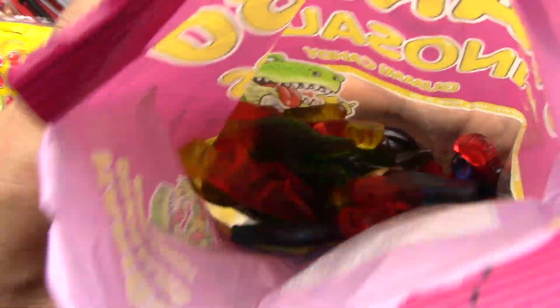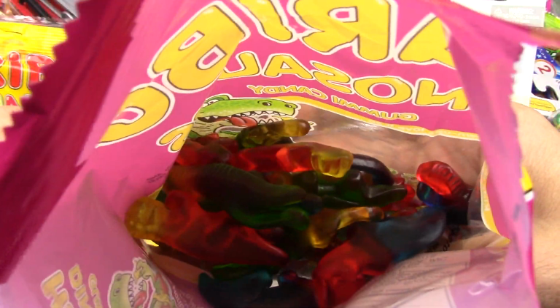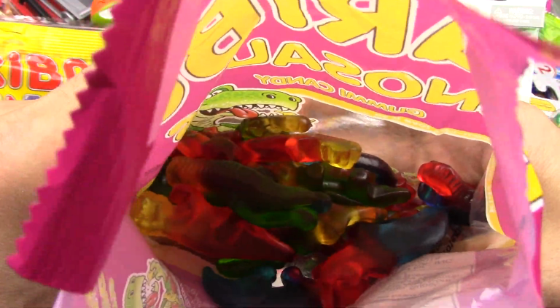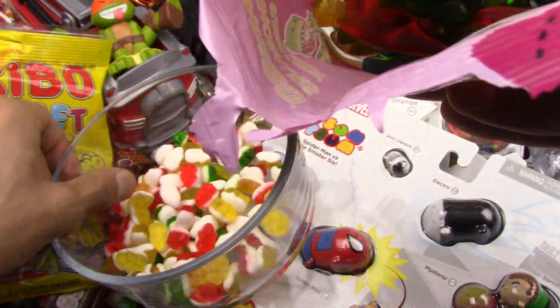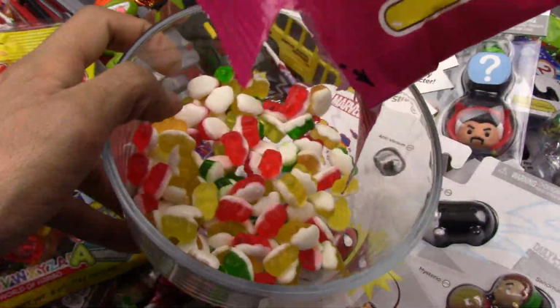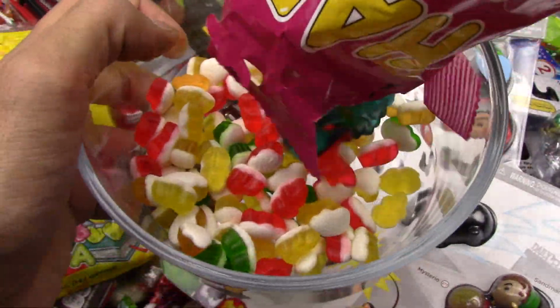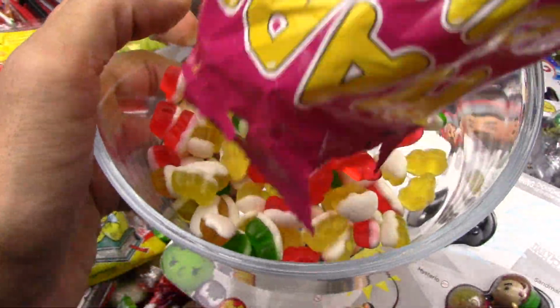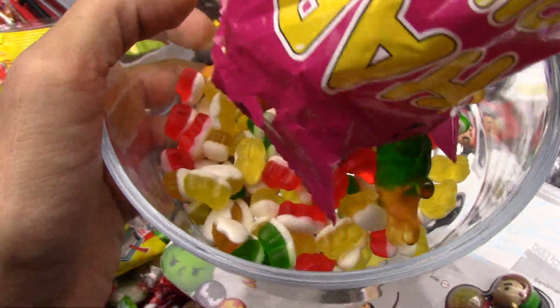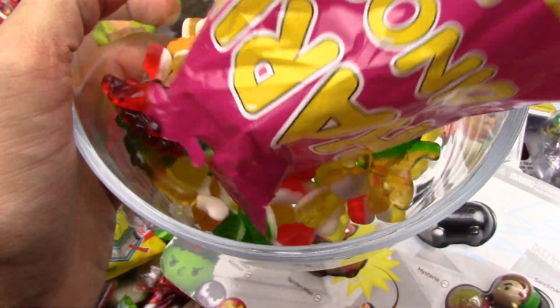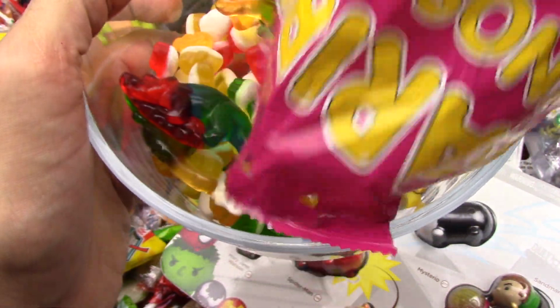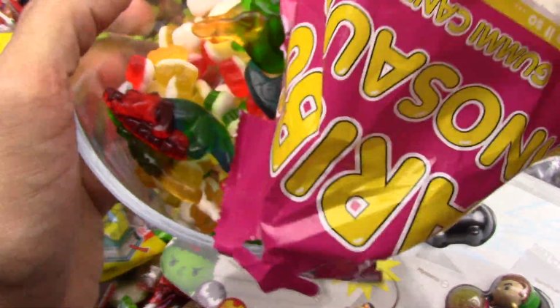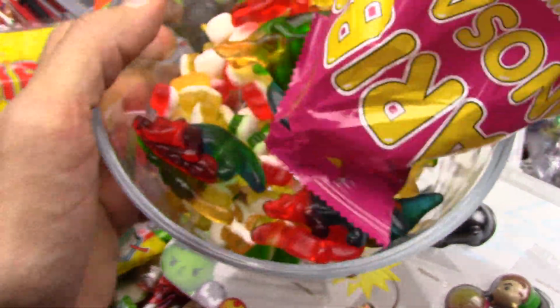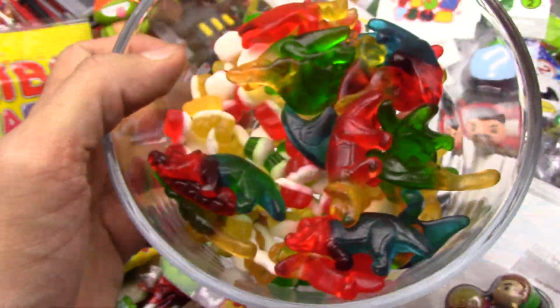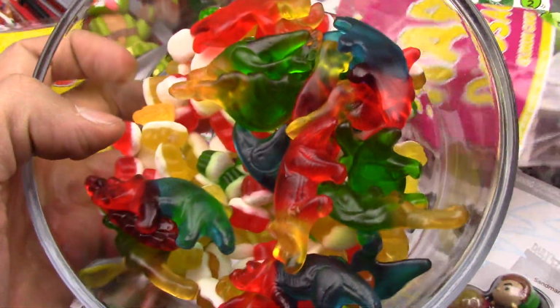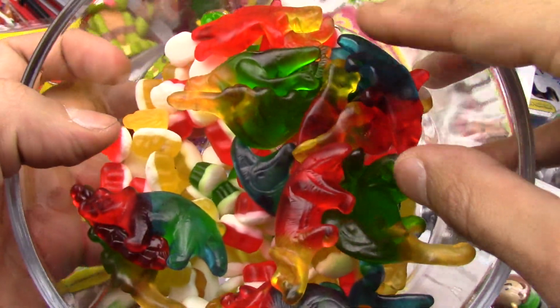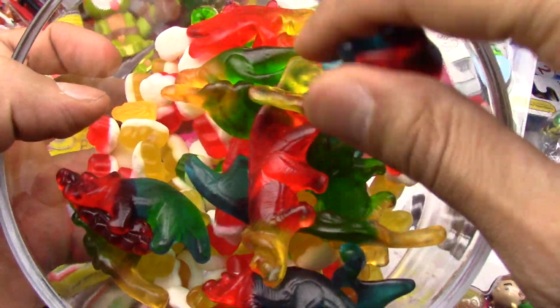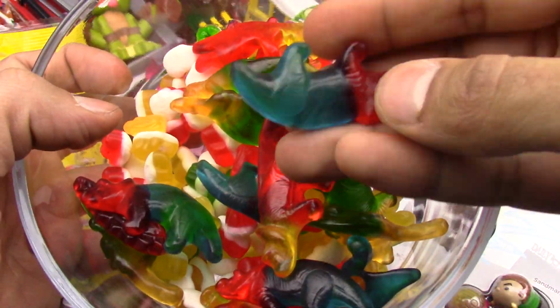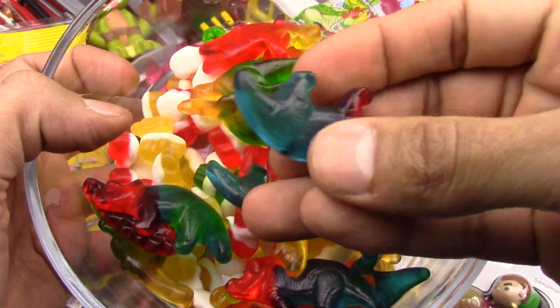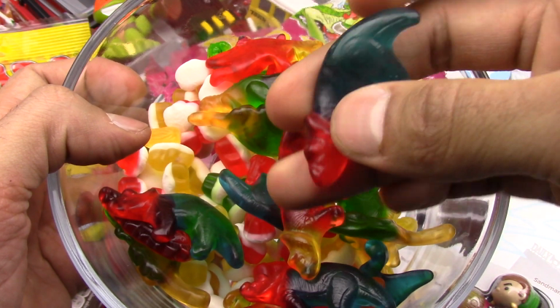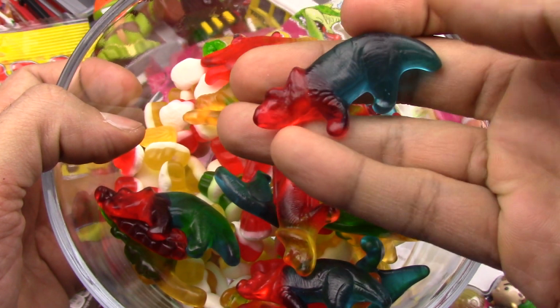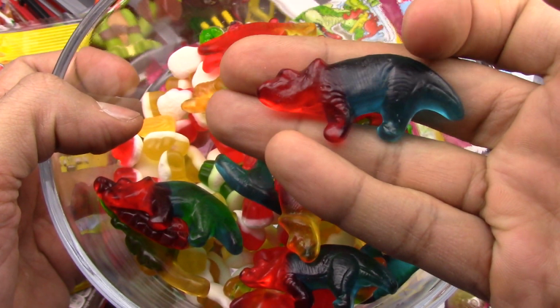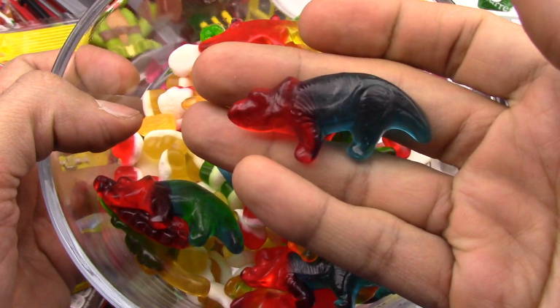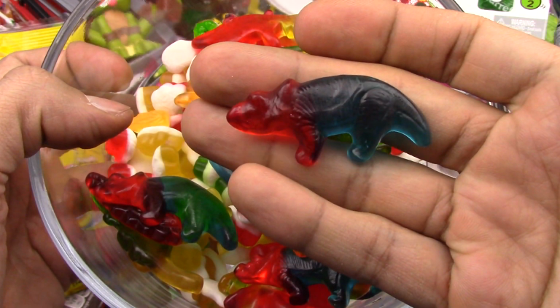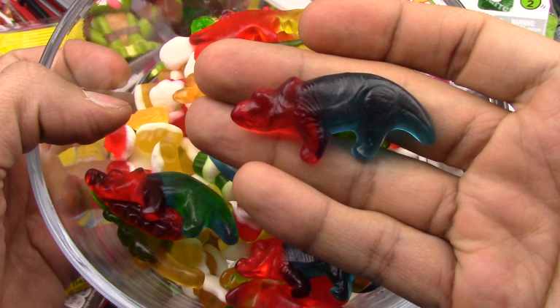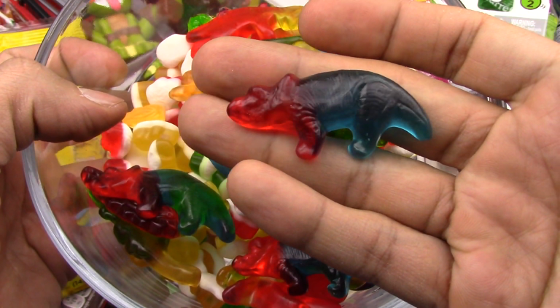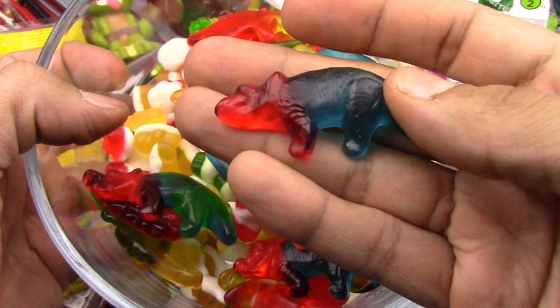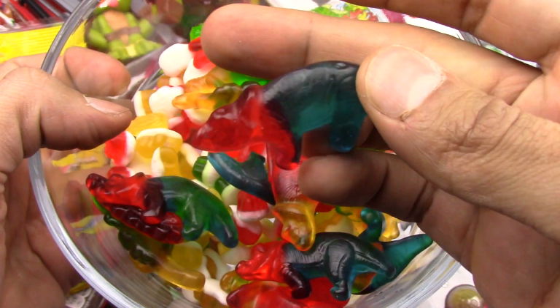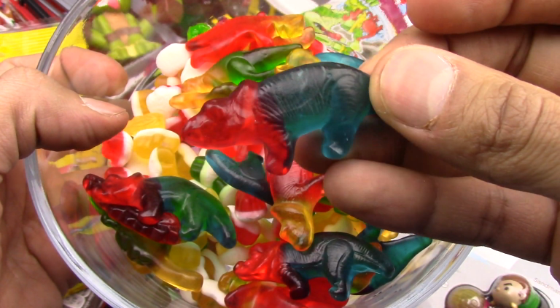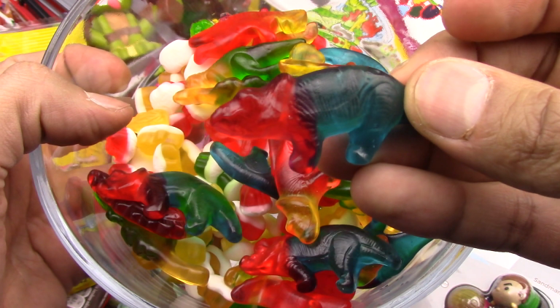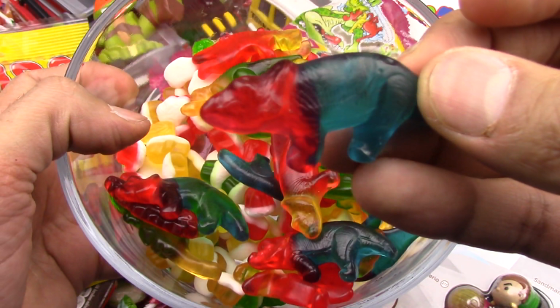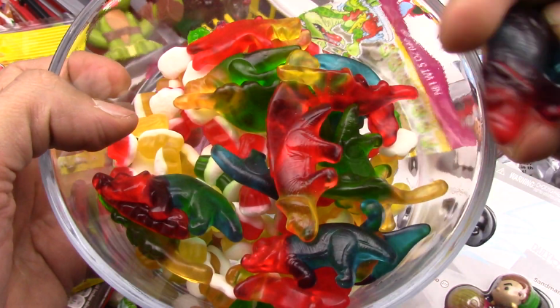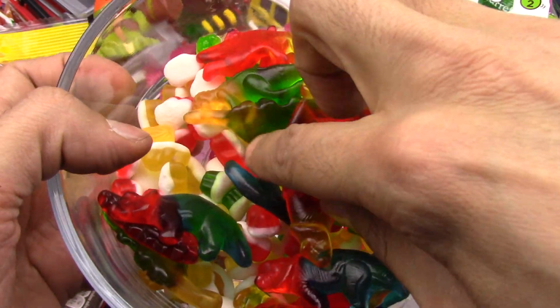Wow, good looking! Here we go — some yummy looking dinosaurs by Haribo. Check that out, very very colorful too. I like this dinosaur.